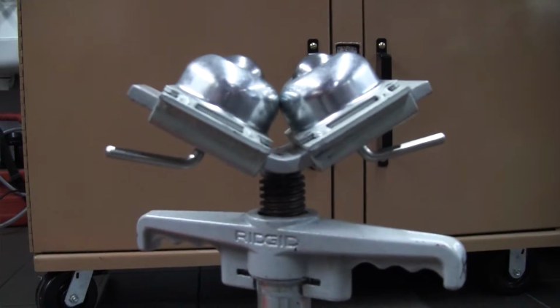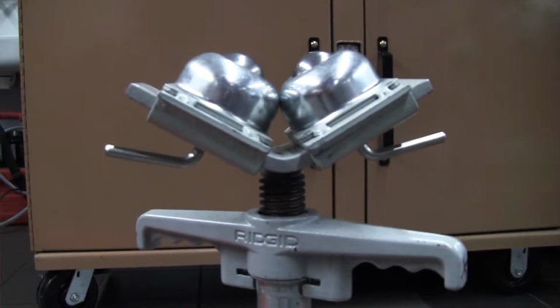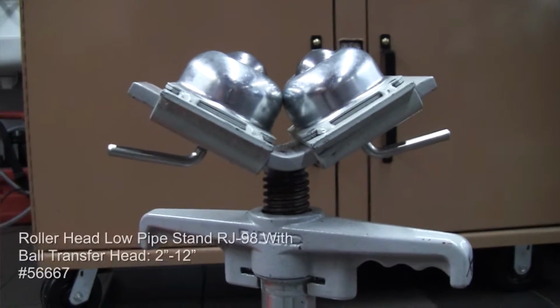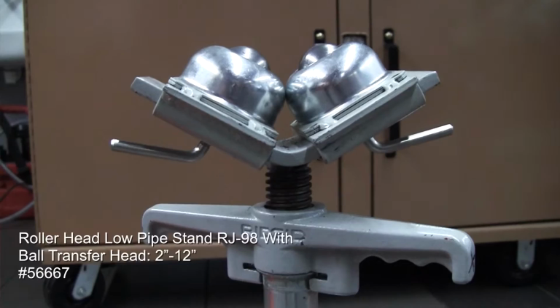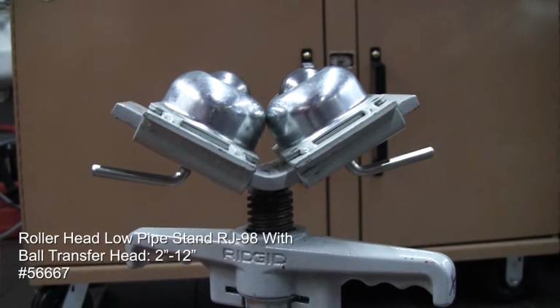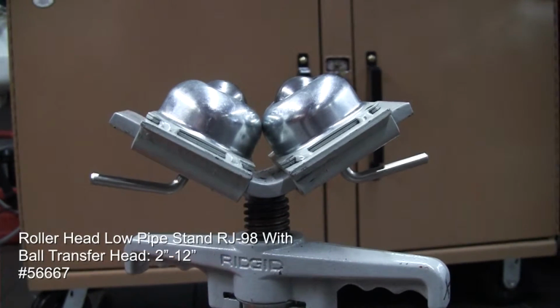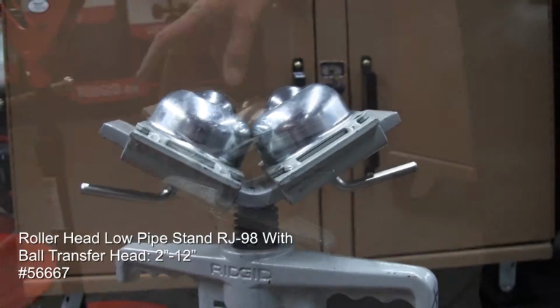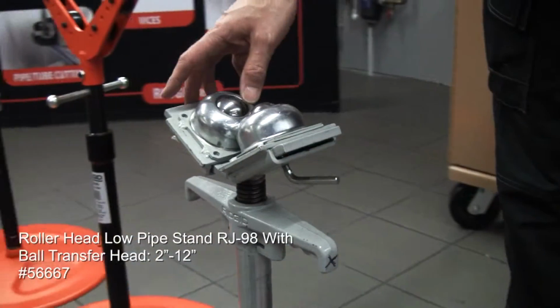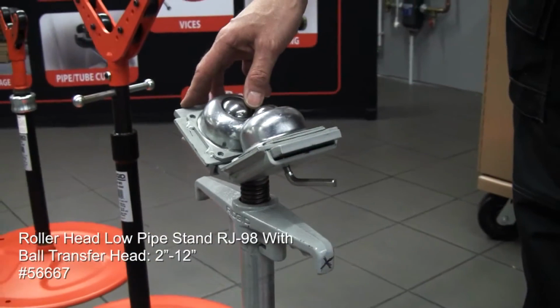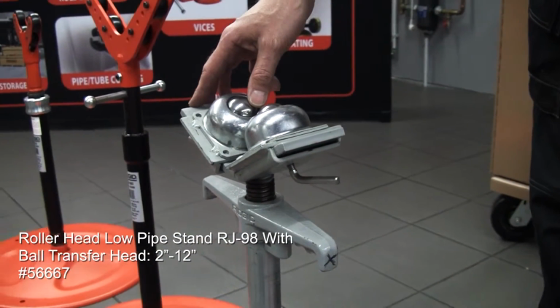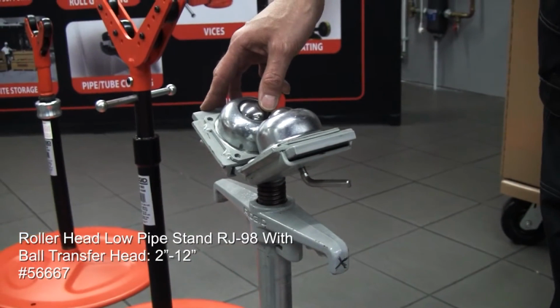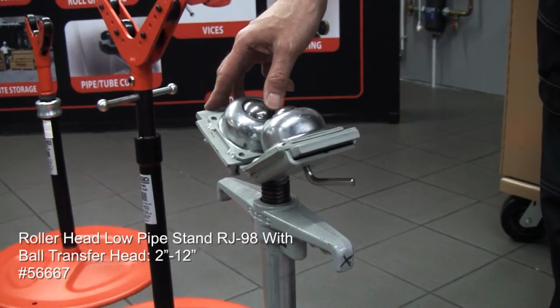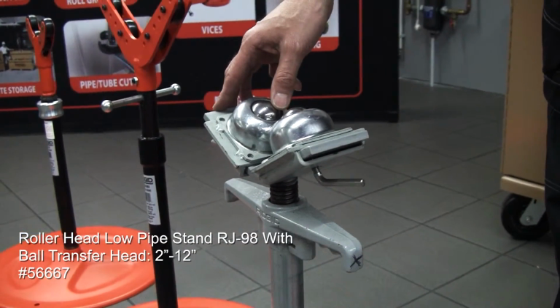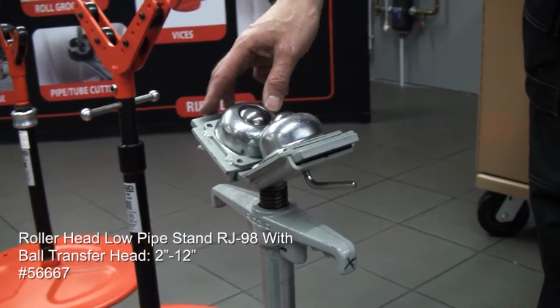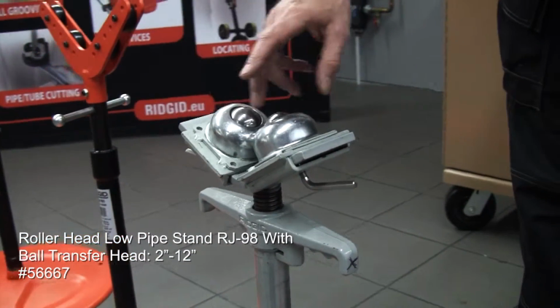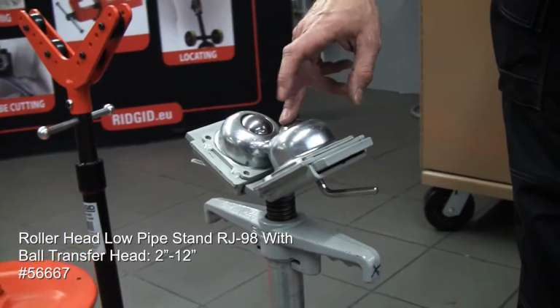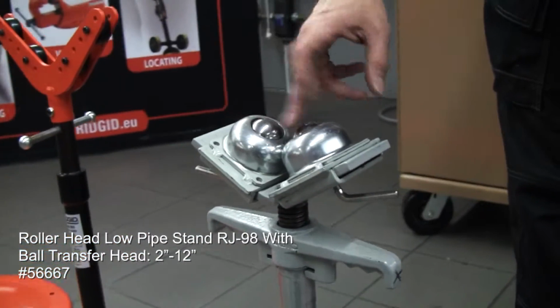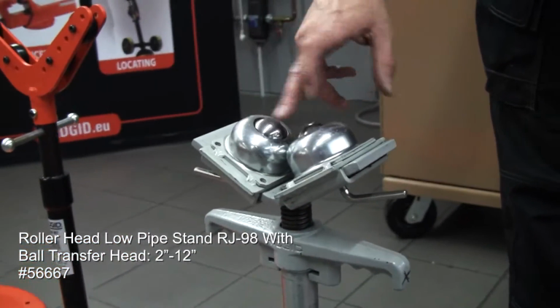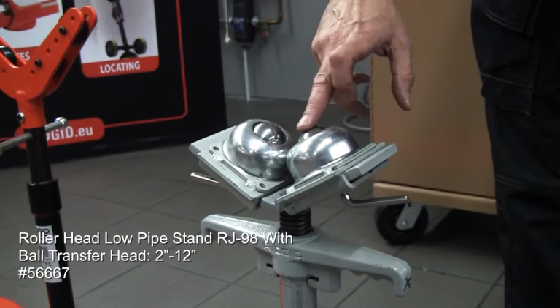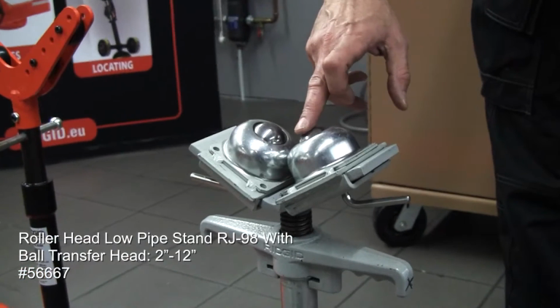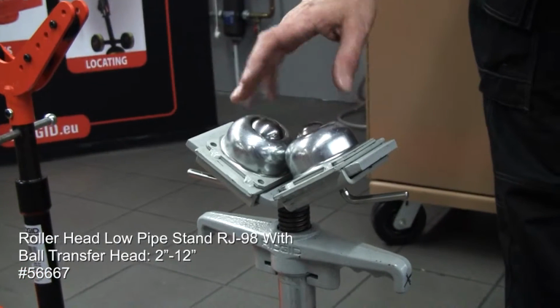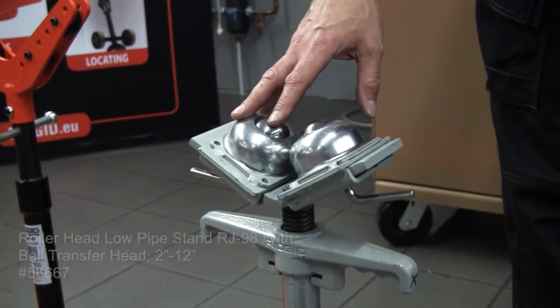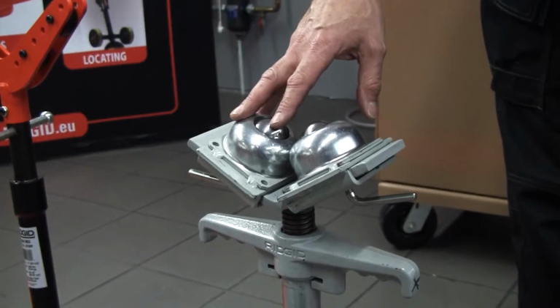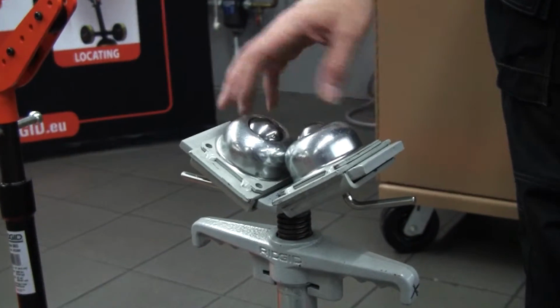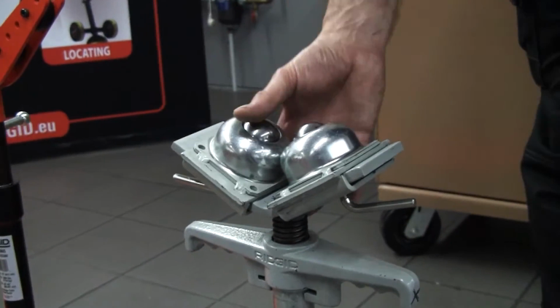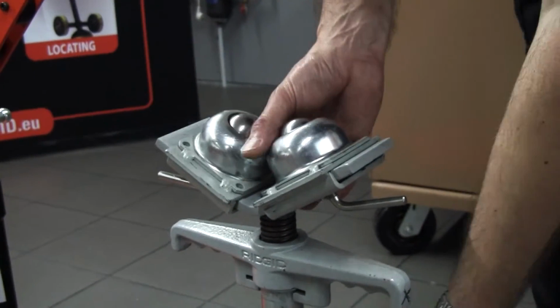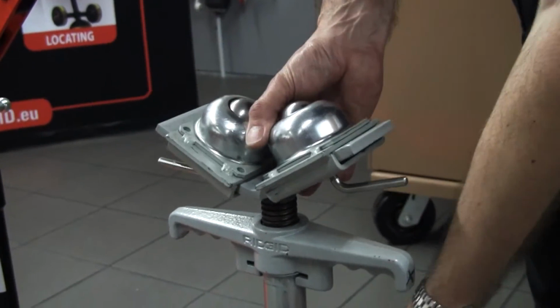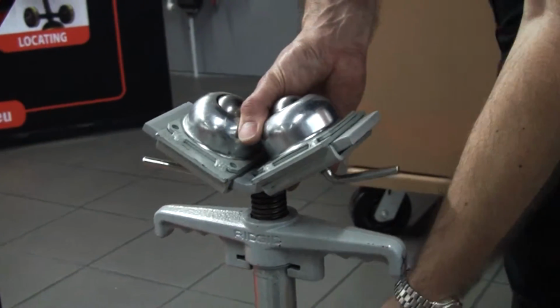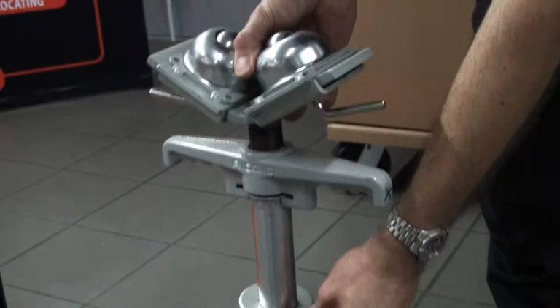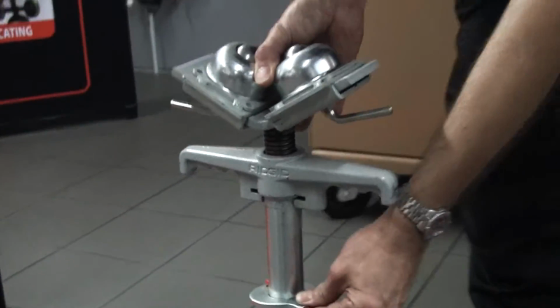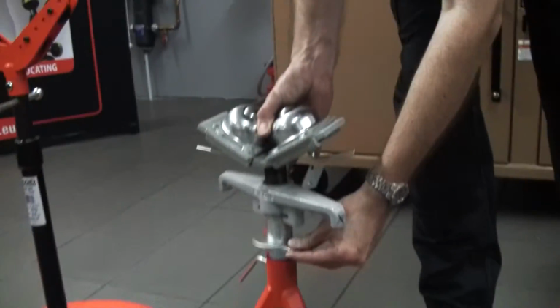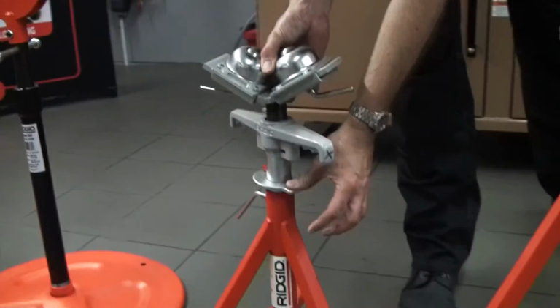Then into the tripod style — we've got the RJ98 with the ball head on top, 2 to 12 inch, again height adjustable.